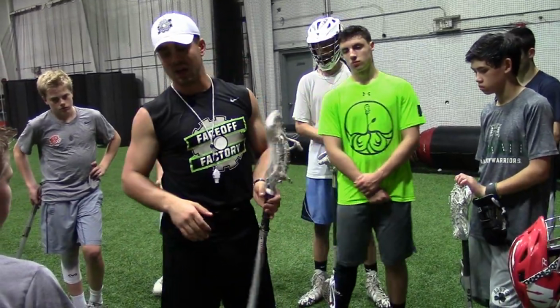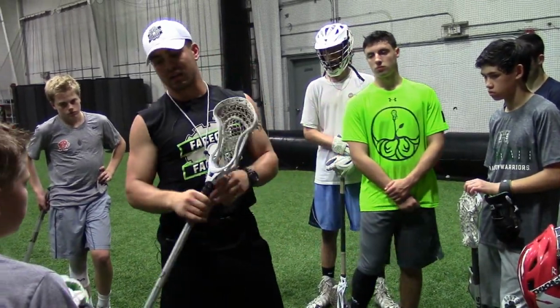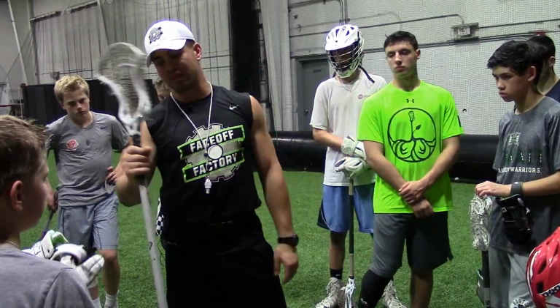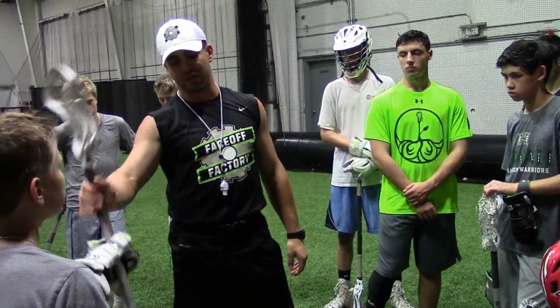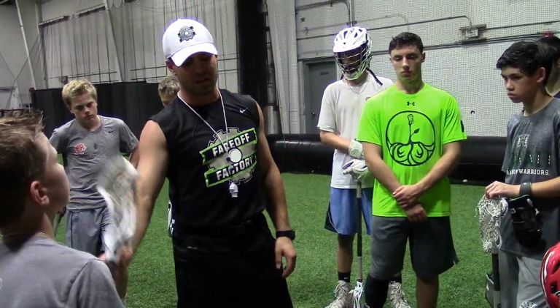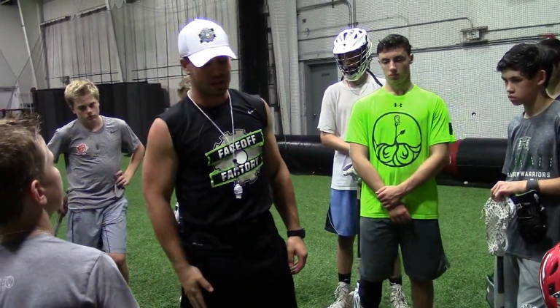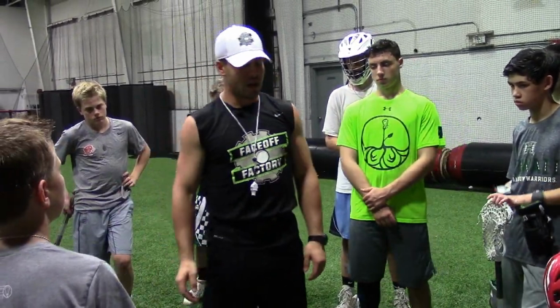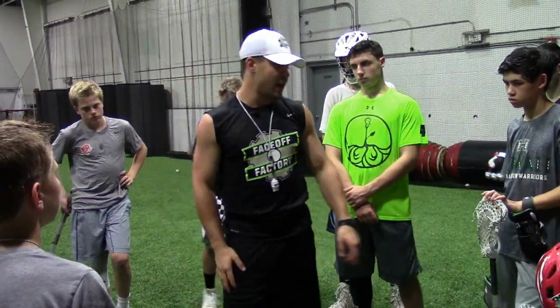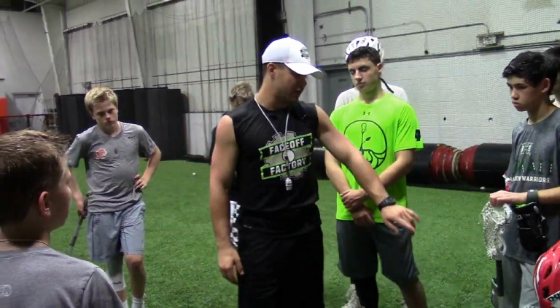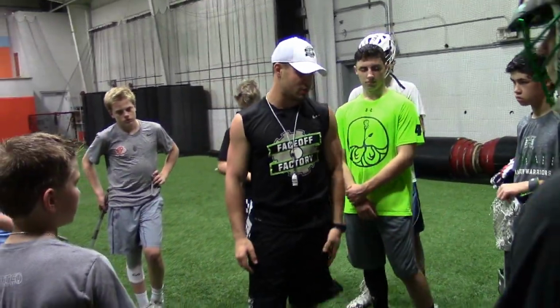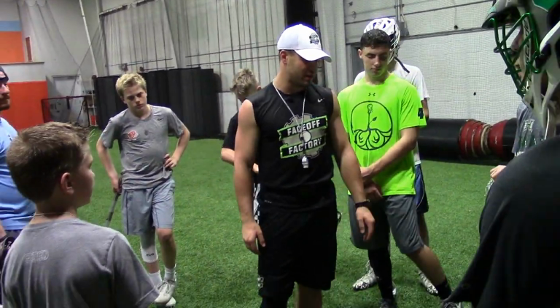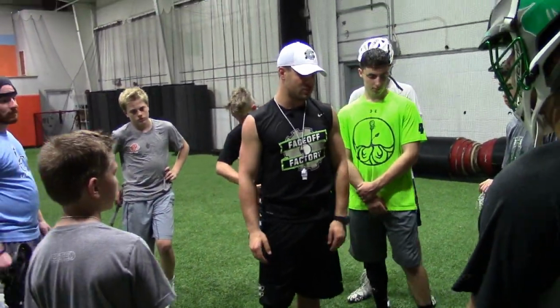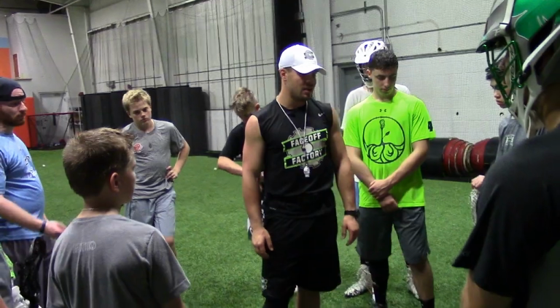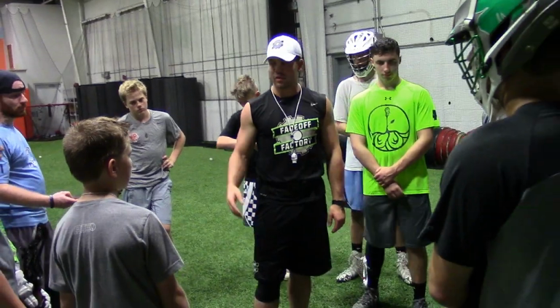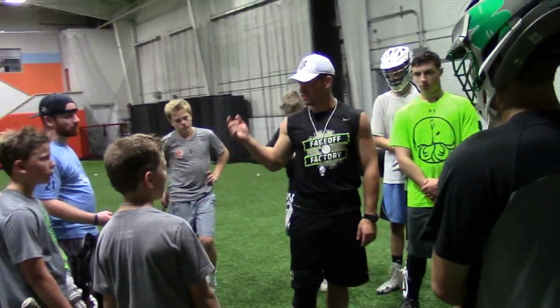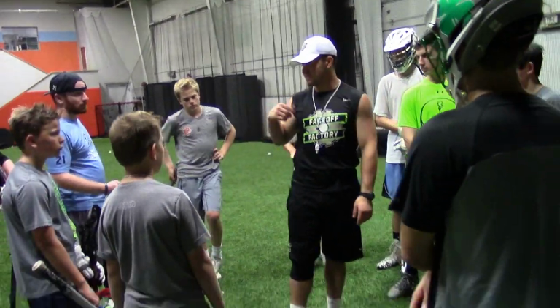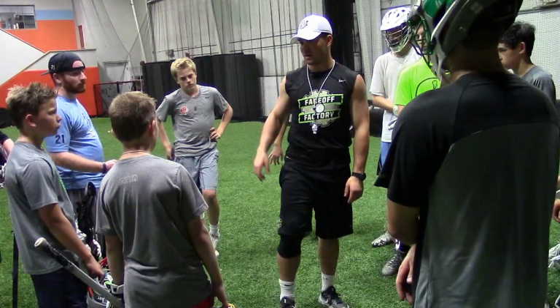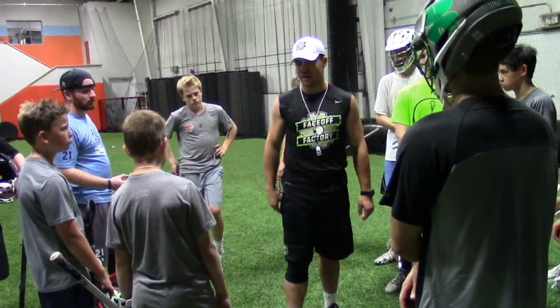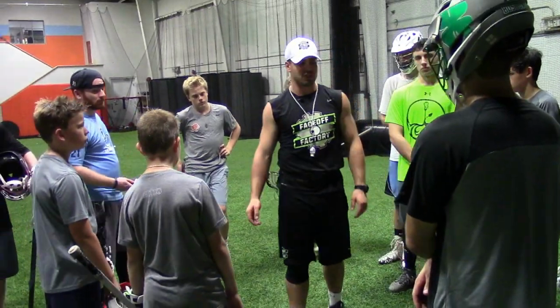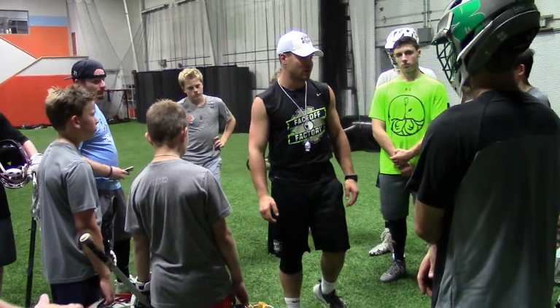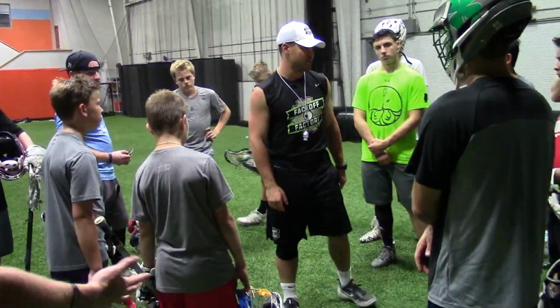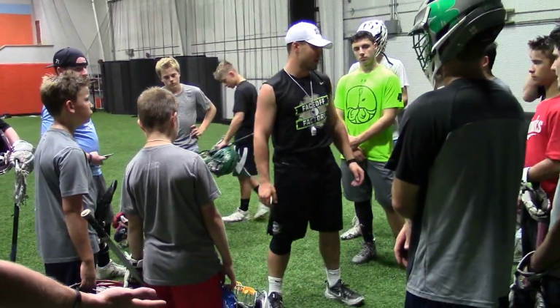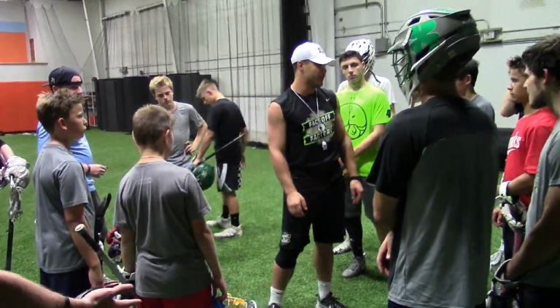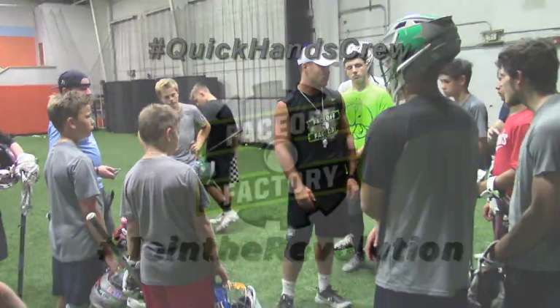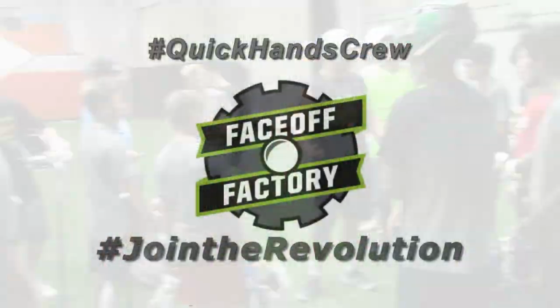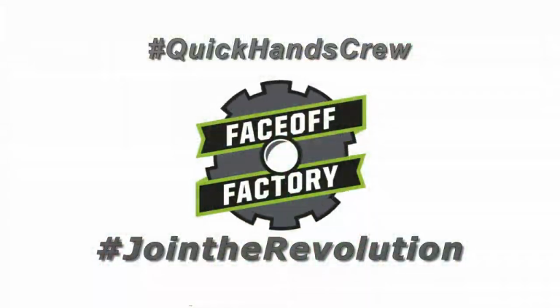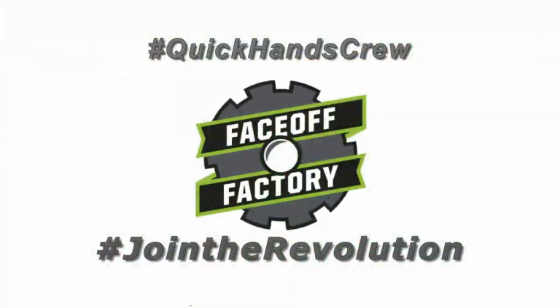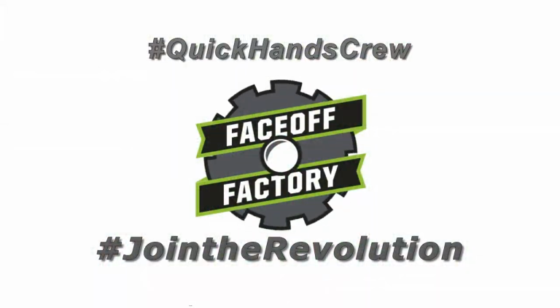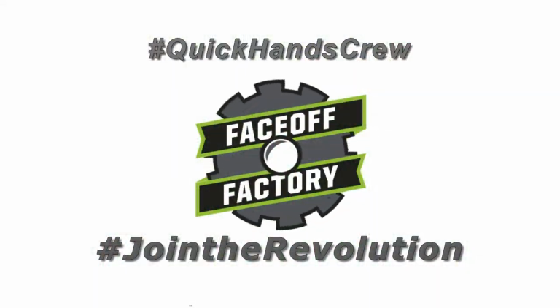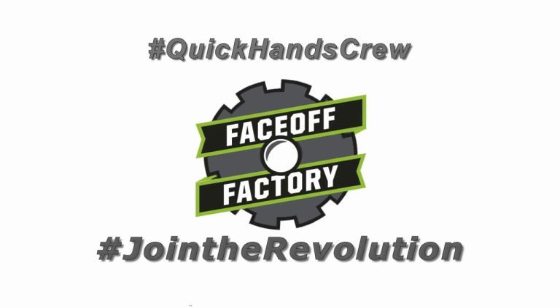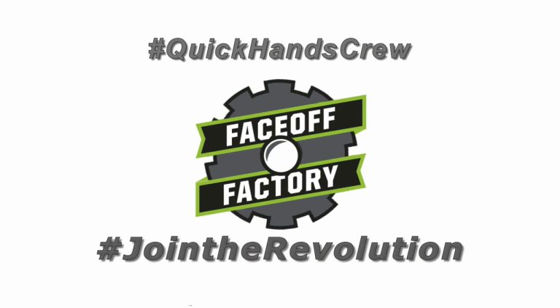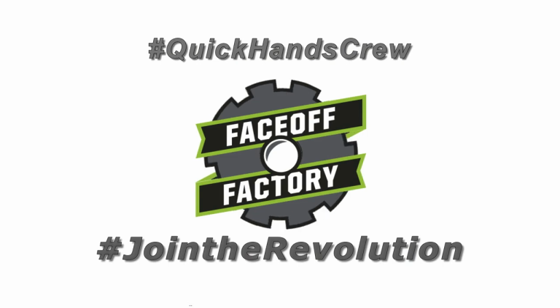All right, good stuff tonight fellas. Final three, I need a quick picture as well. Everyone else, if you didn't sign up online make sure you square up with me before you head out. Next month — let's go again.